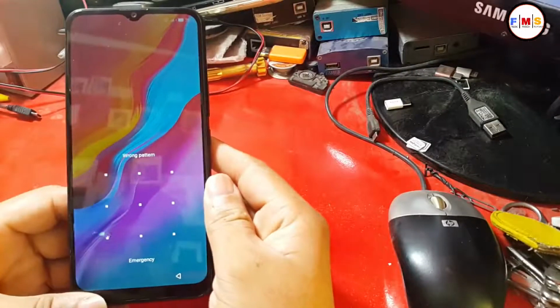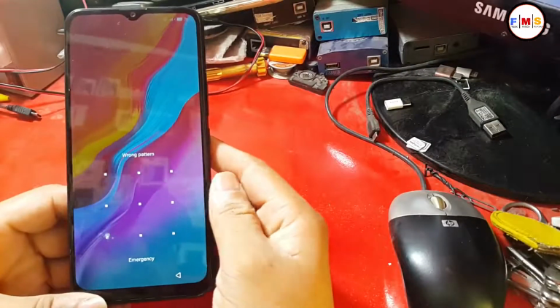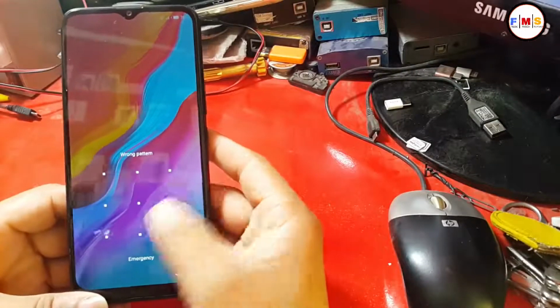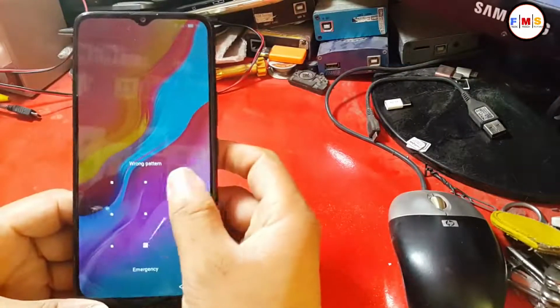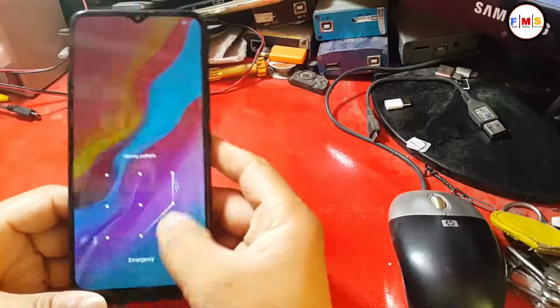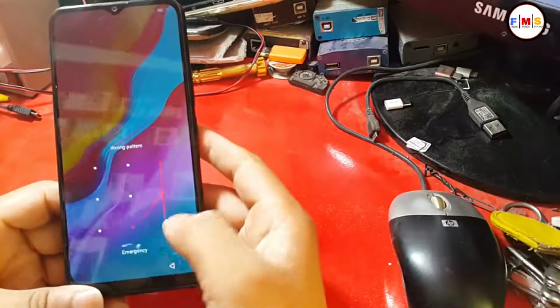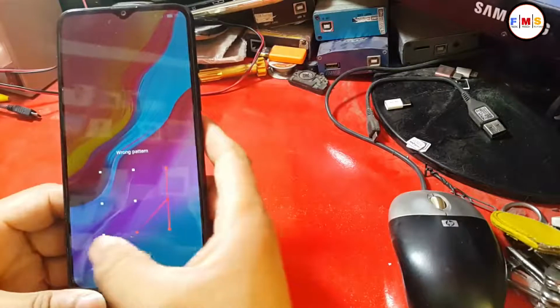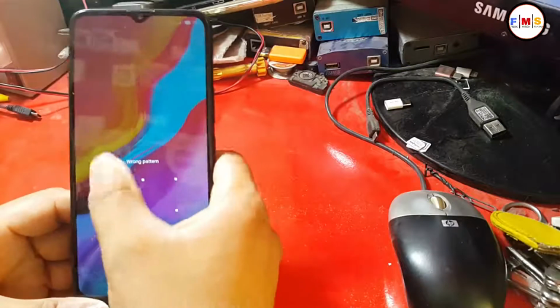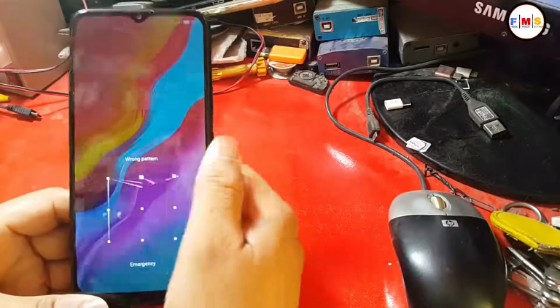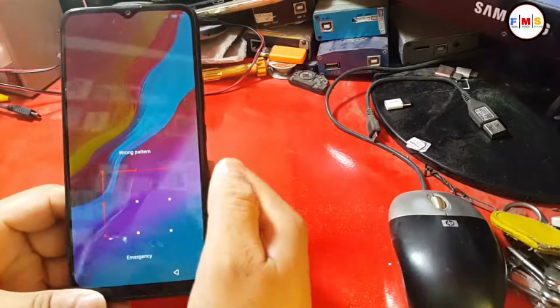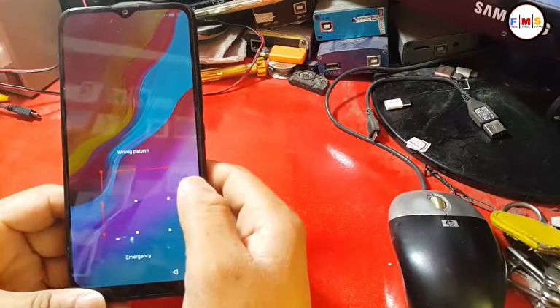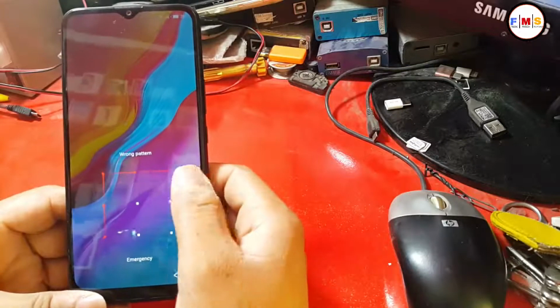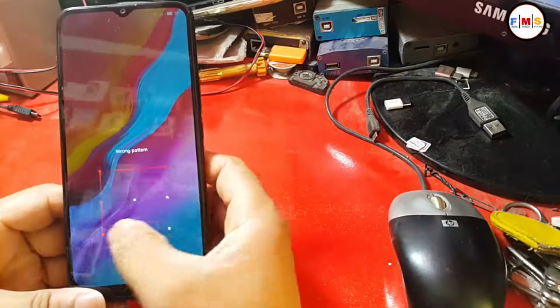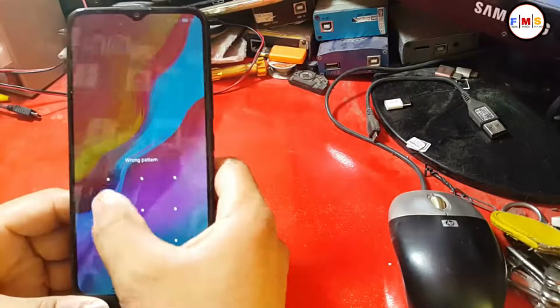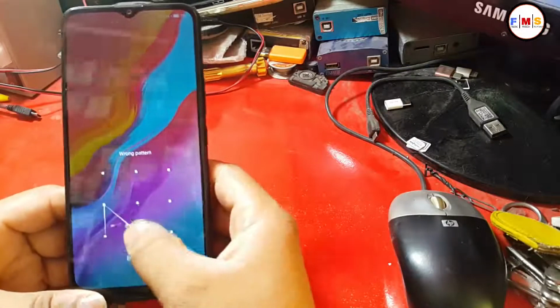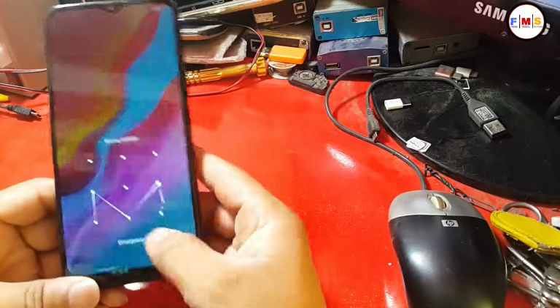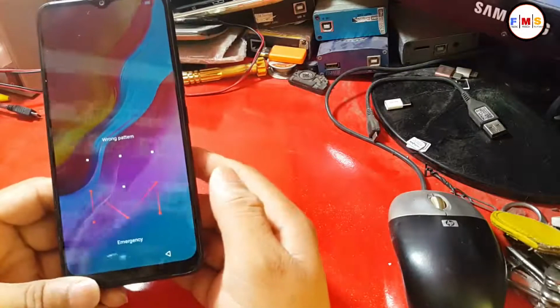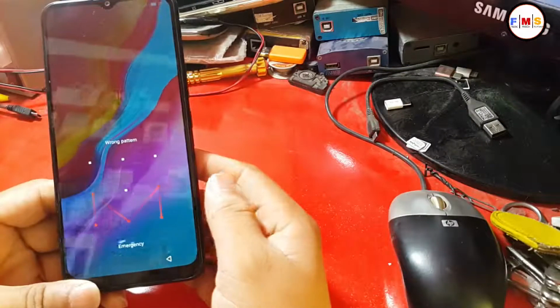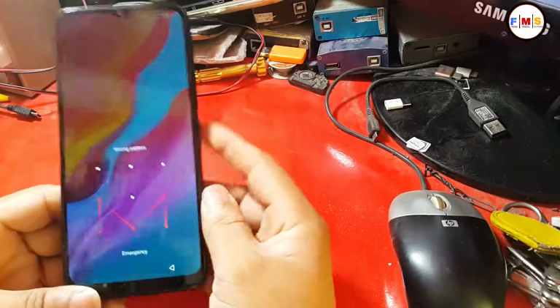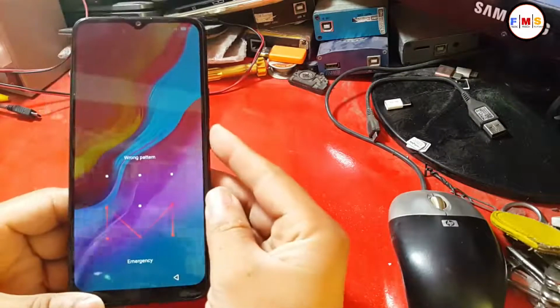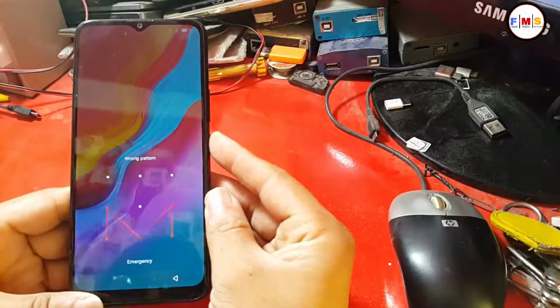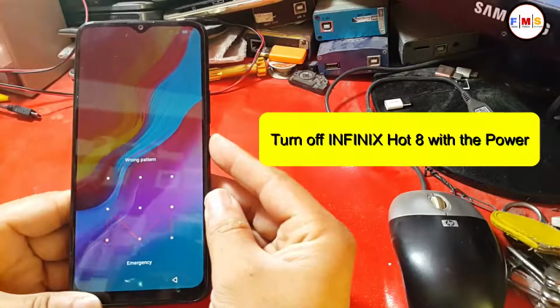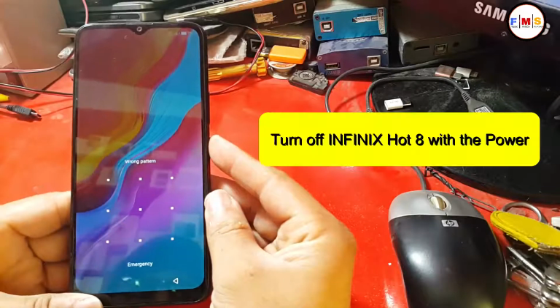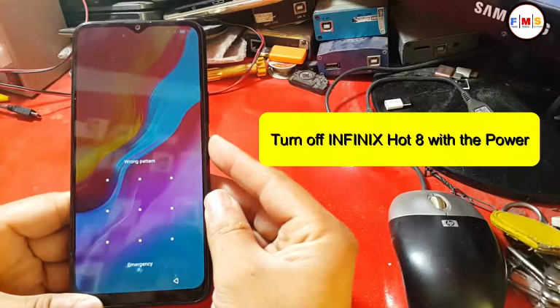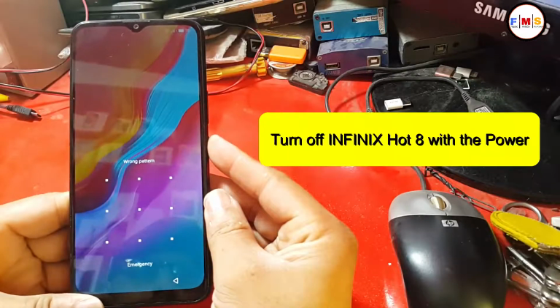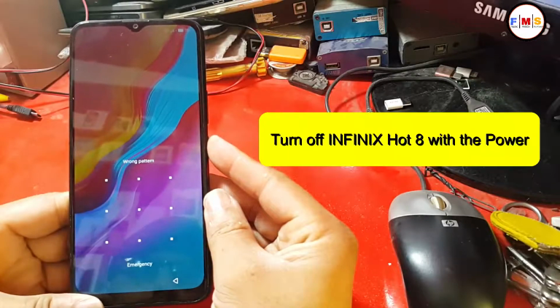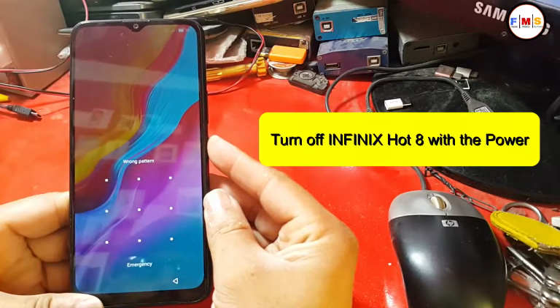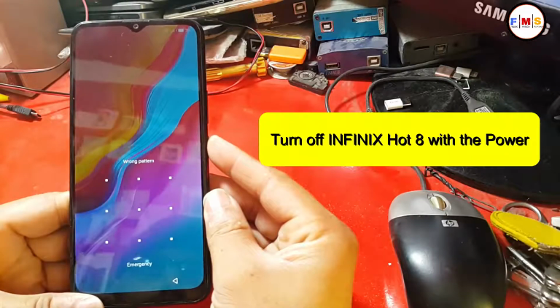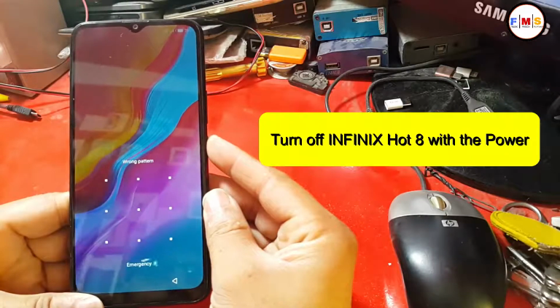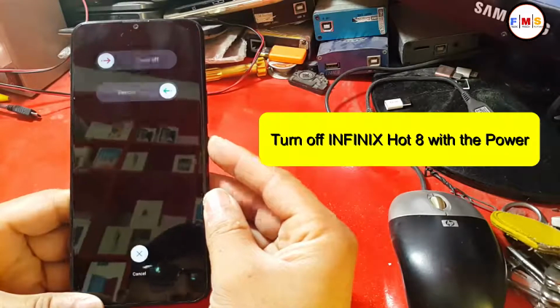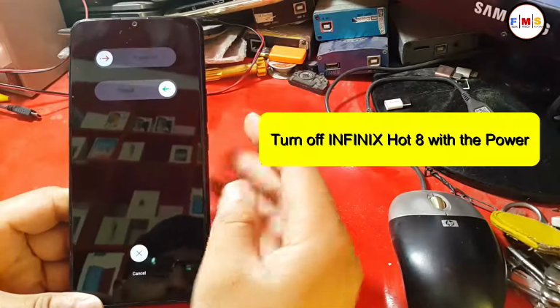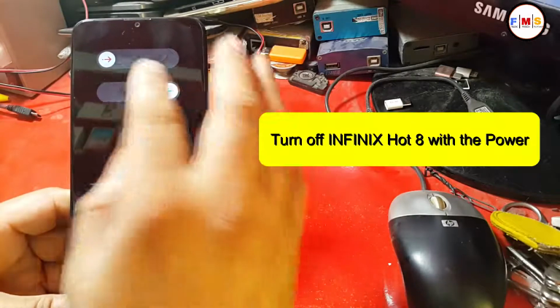Hello friends, as you can see this Infinix Hot 8 model has a pattern lock. At the very beginning, turn off the Infinix Hot 8 with the power key and from the menu tap power off.